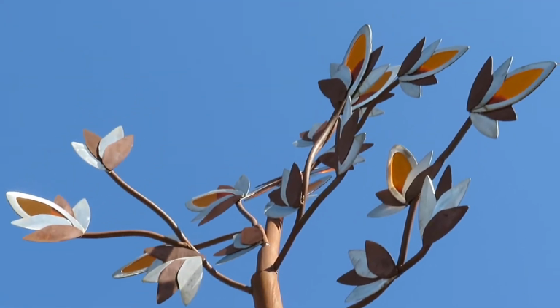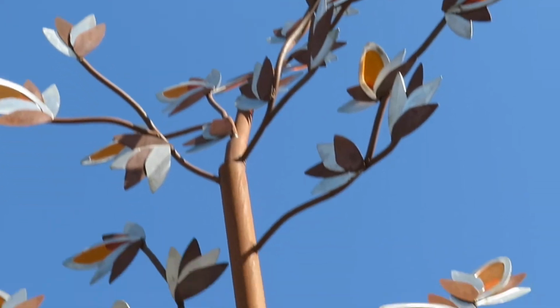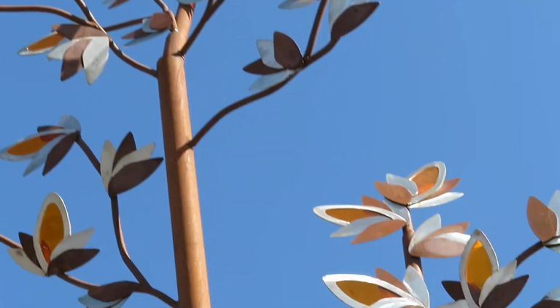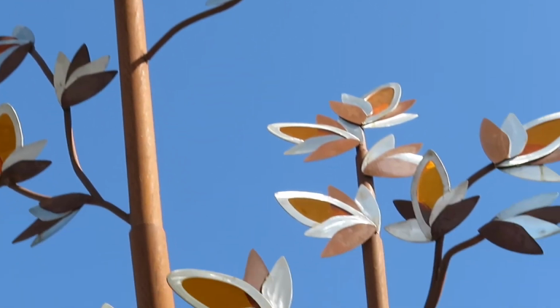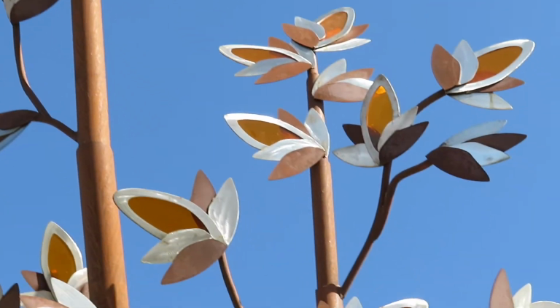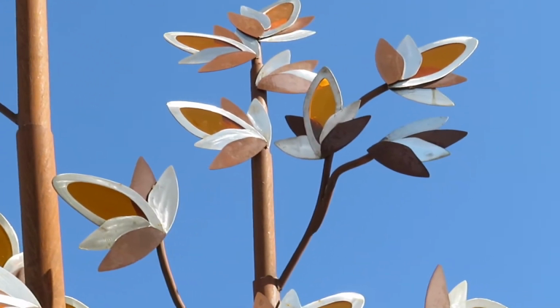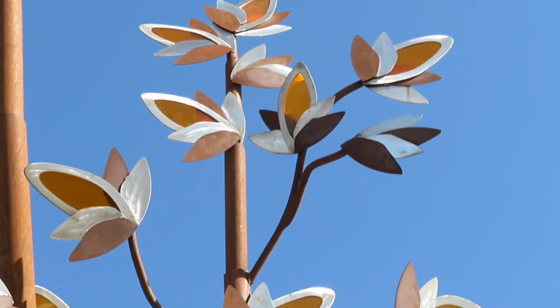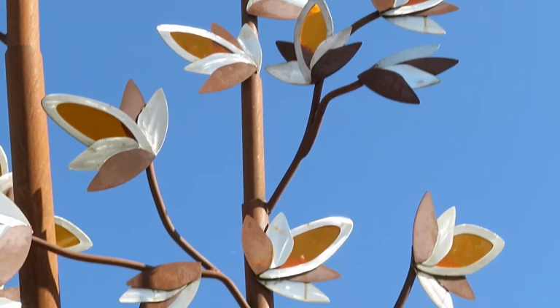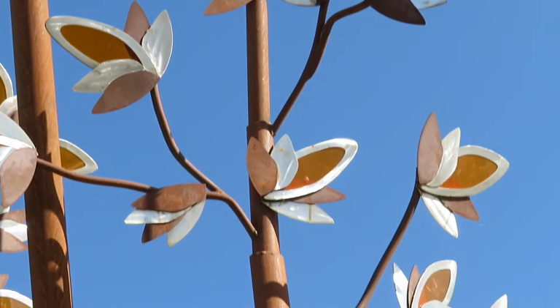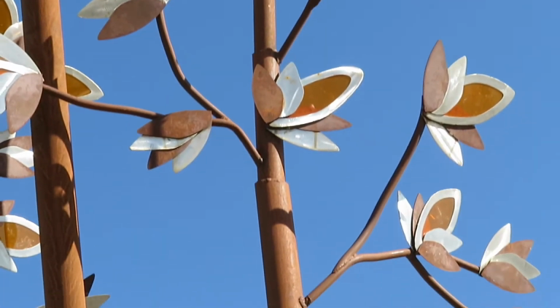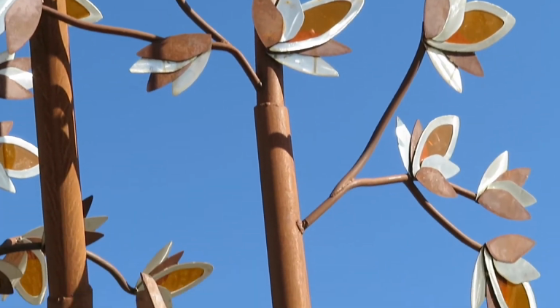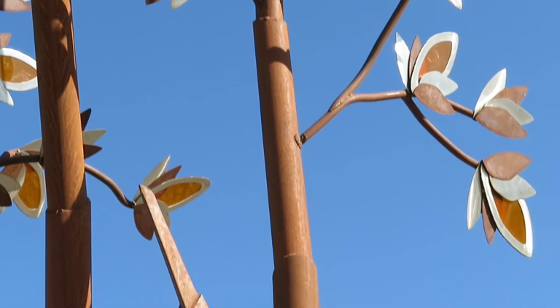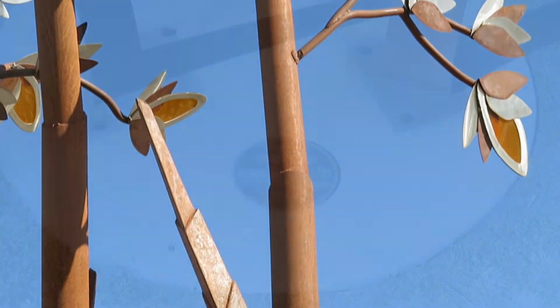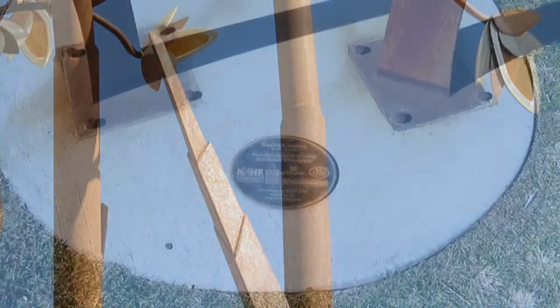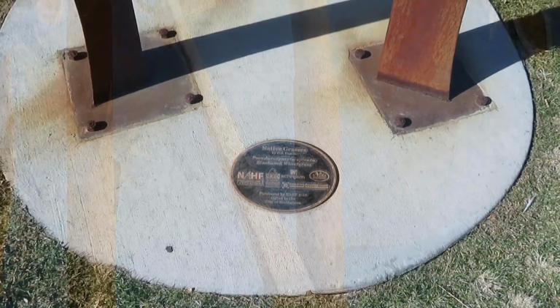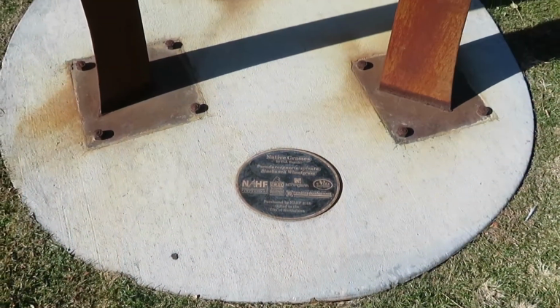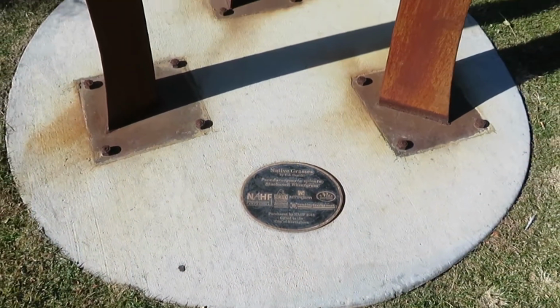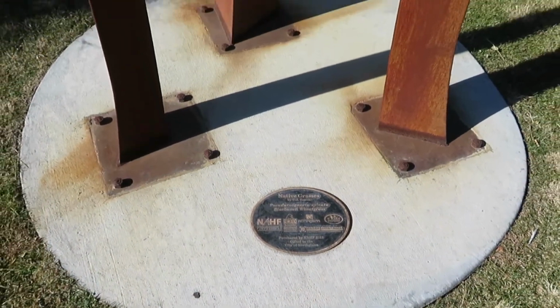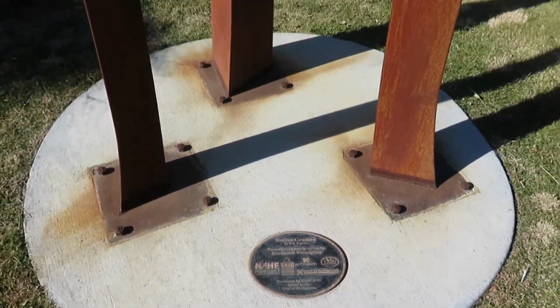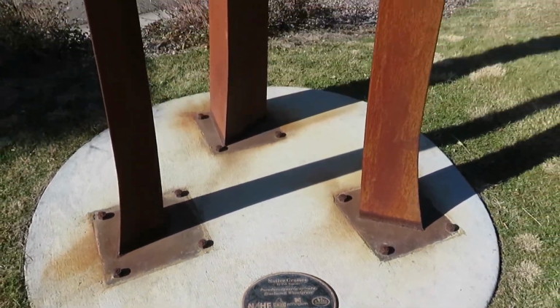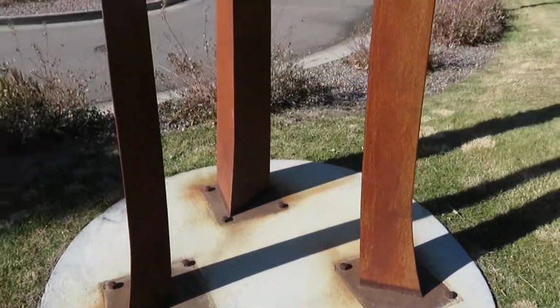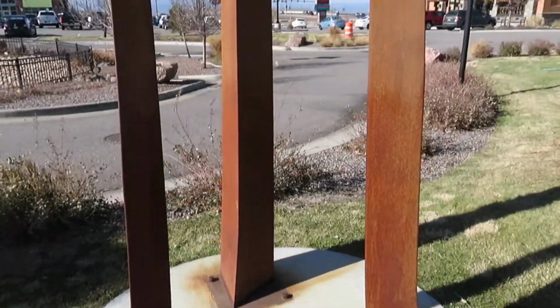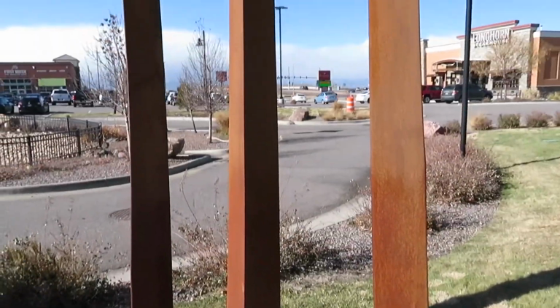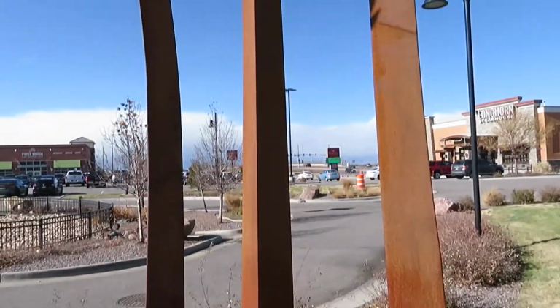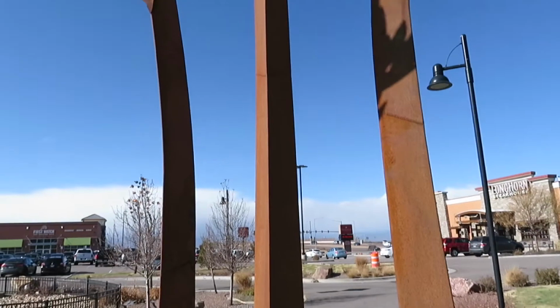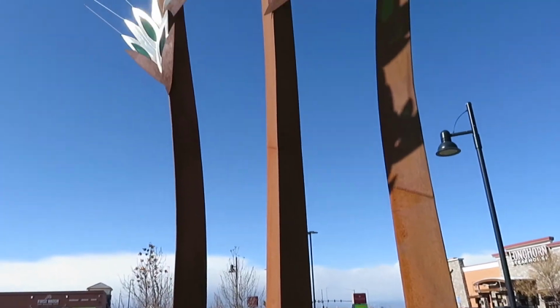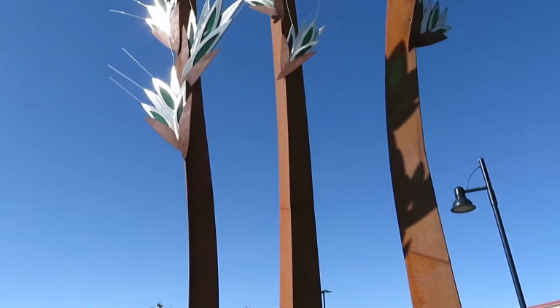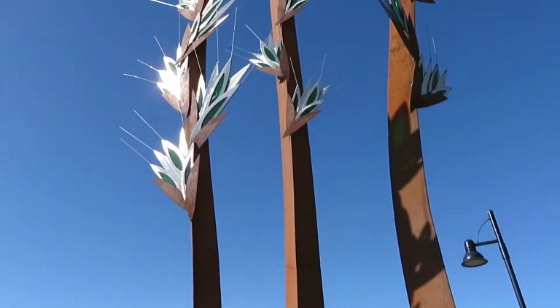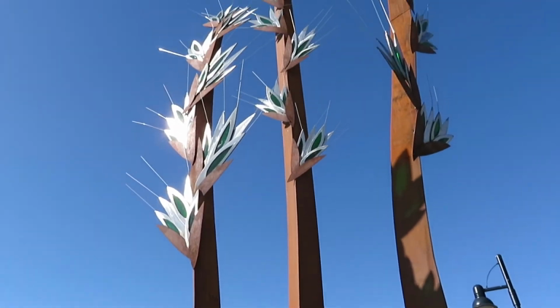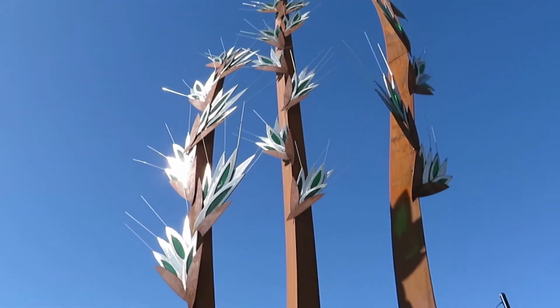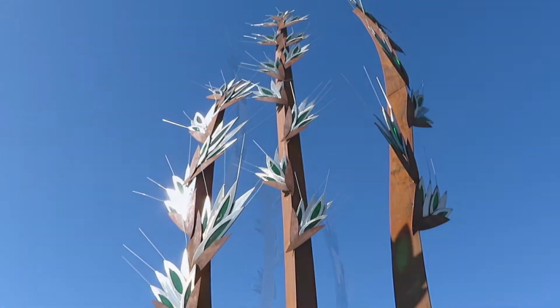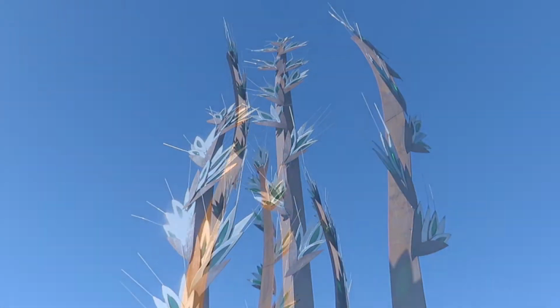Native Grasses is a series of four naturally aged steel and acrylic pieces that represent Colorado native grasses. Each of the four pads includes three stalks of a single native grass.